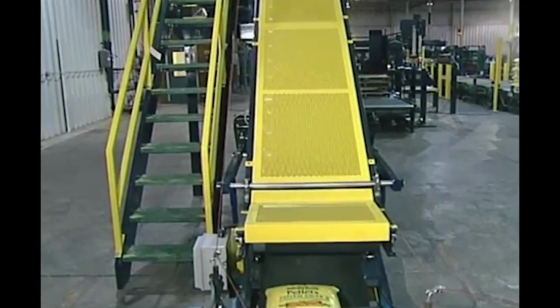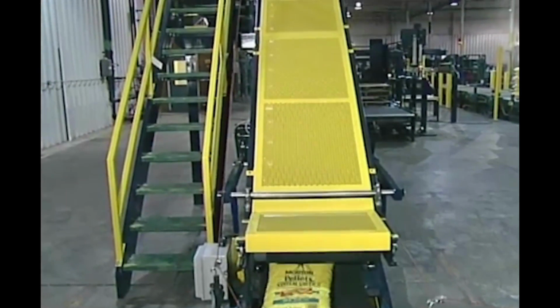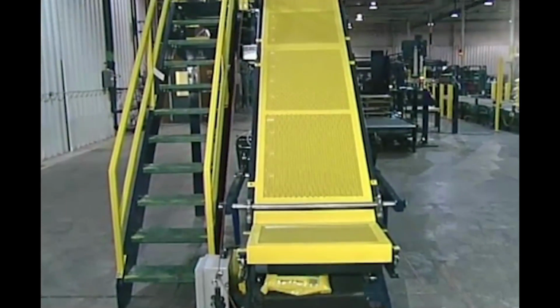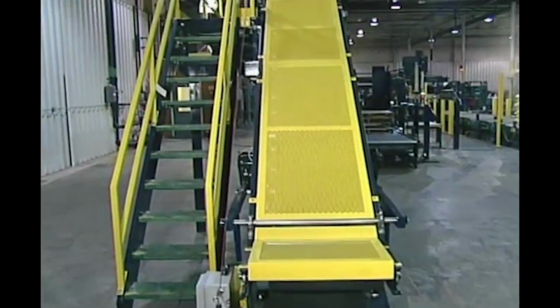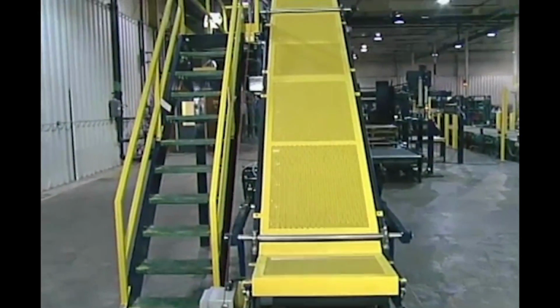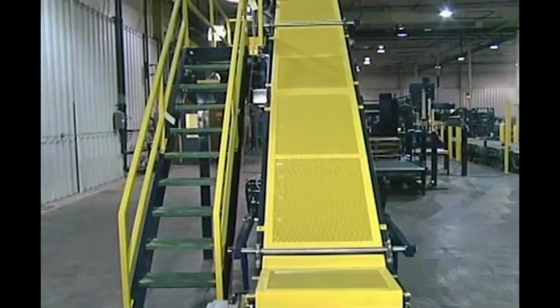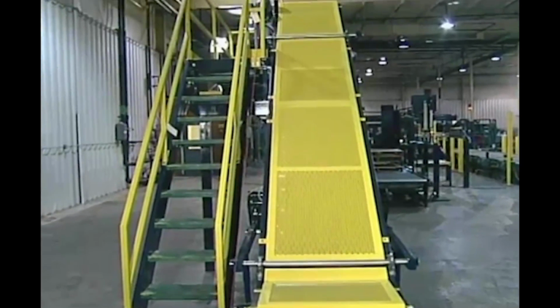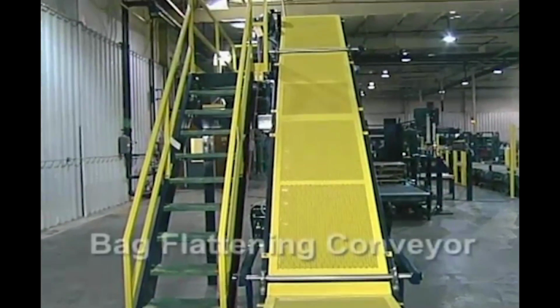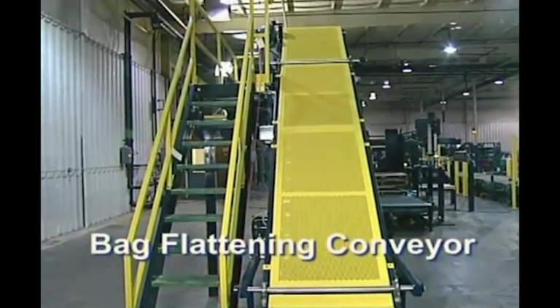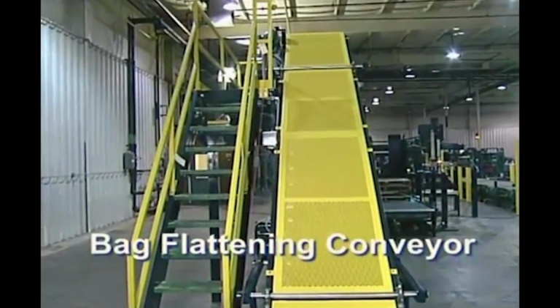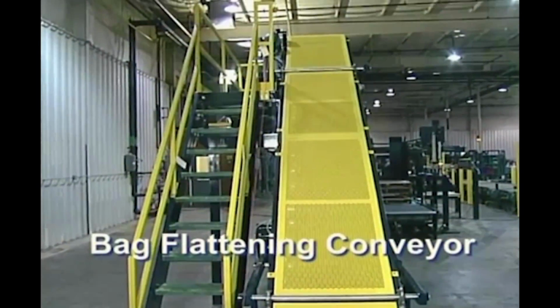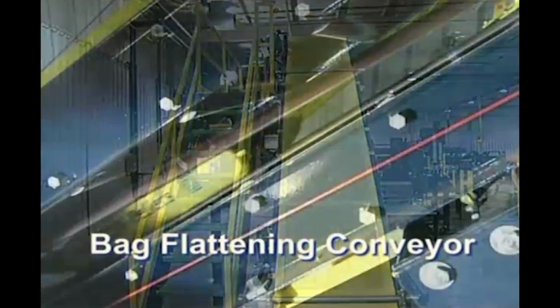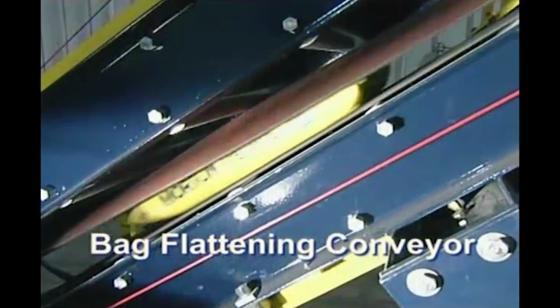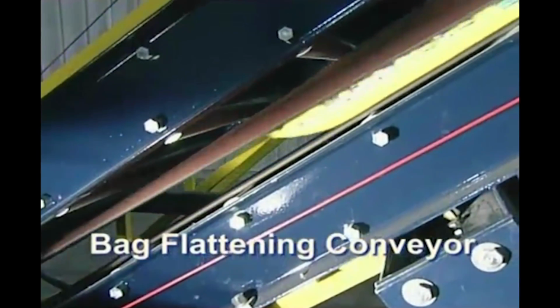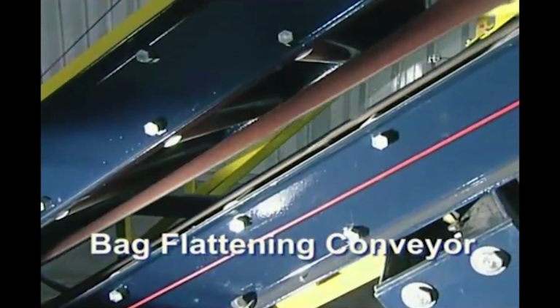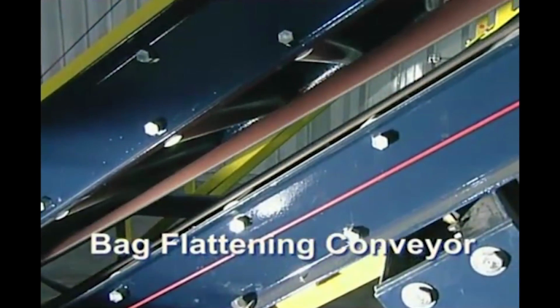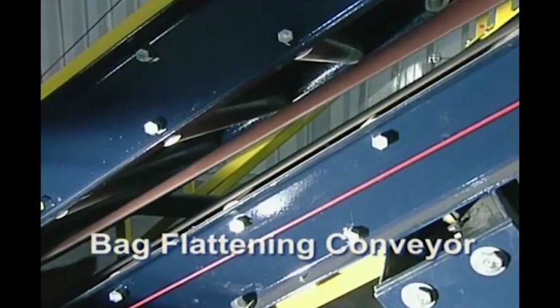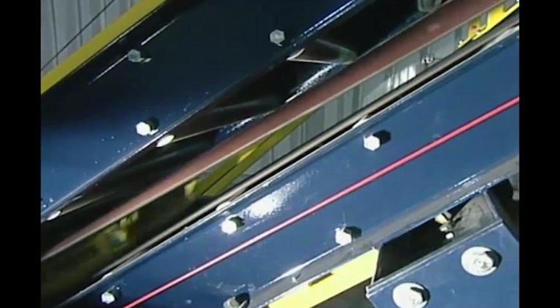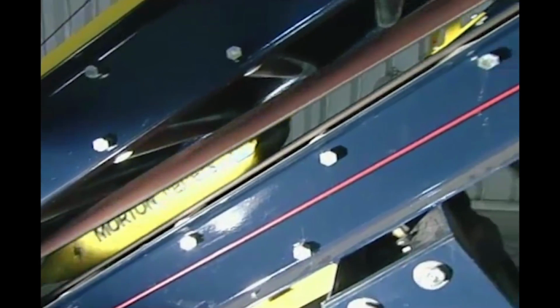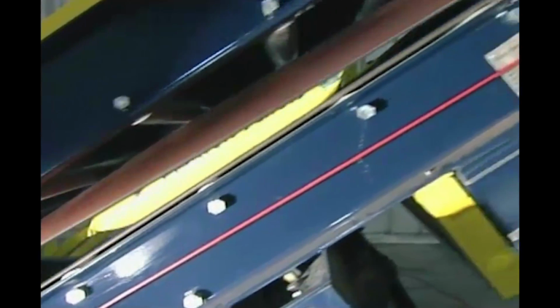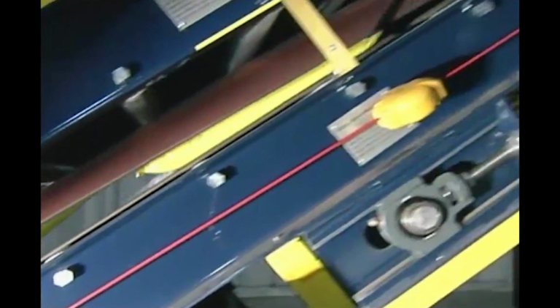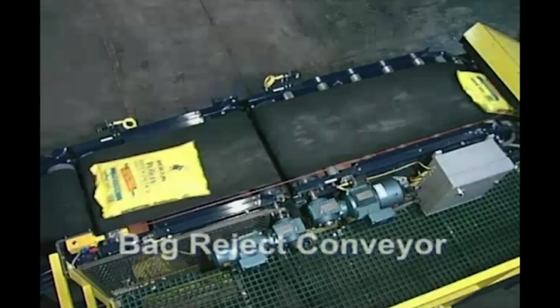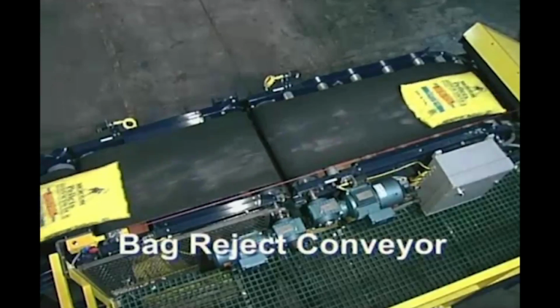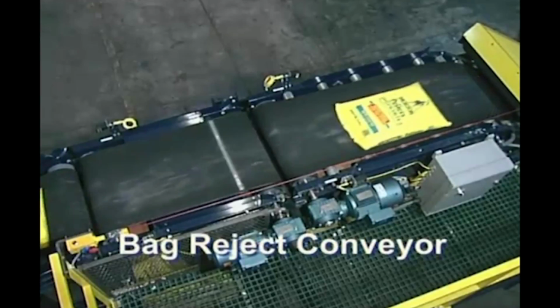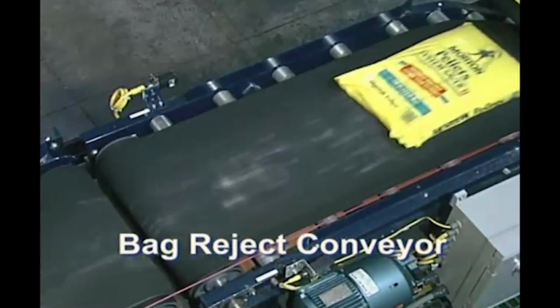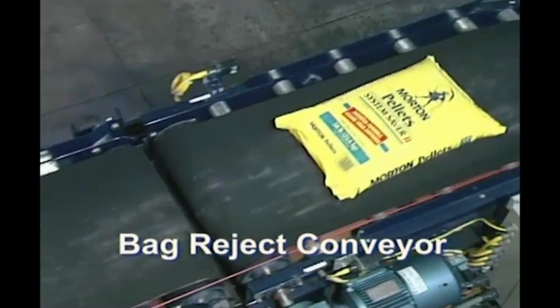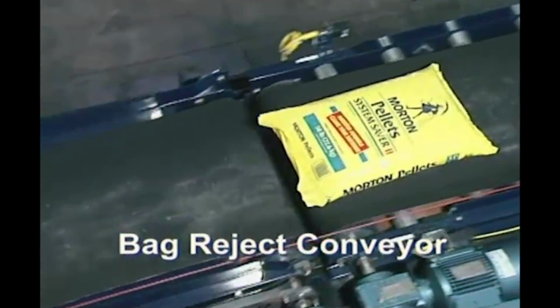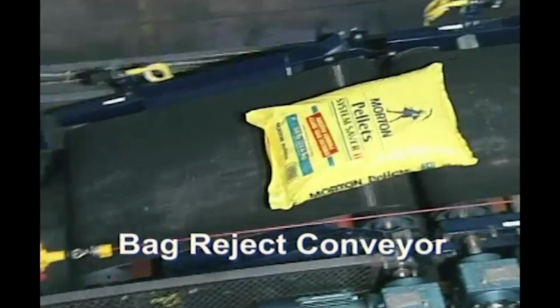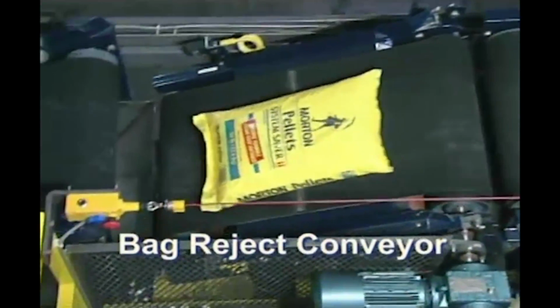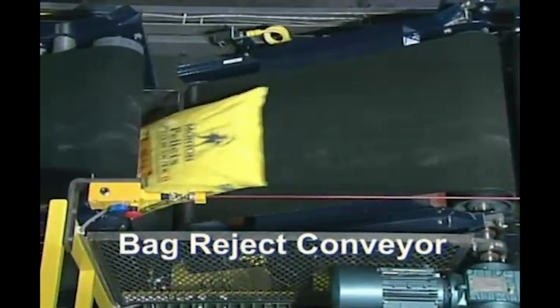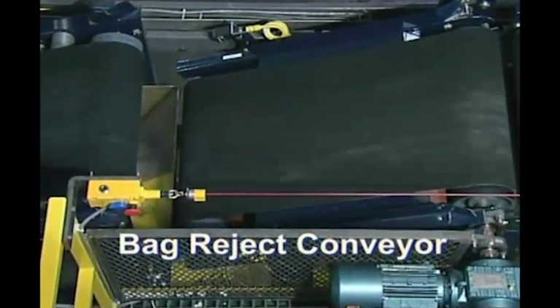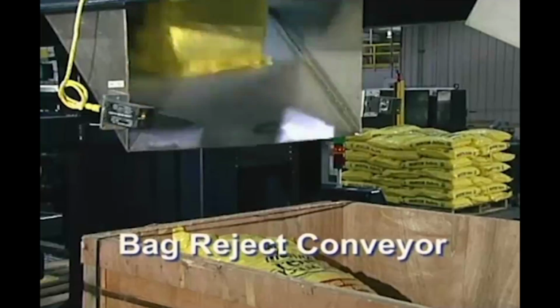The bag flattening conveyor has a traffic aisle located underneath and a bag leak detection system that checks for any potential discharge. If a bad bag is found, it is transferred to the reject conveyor.